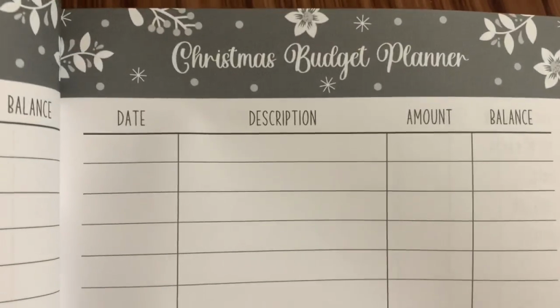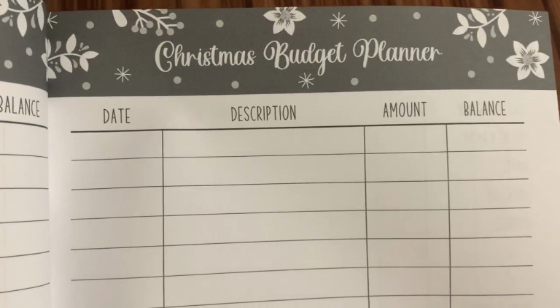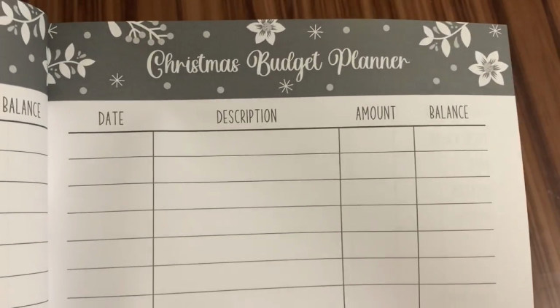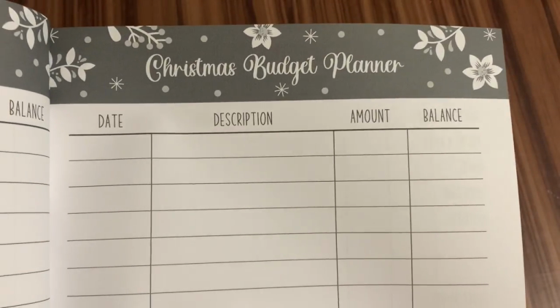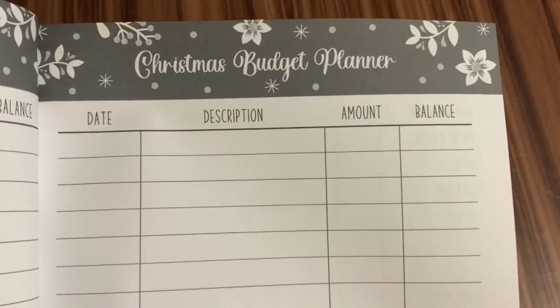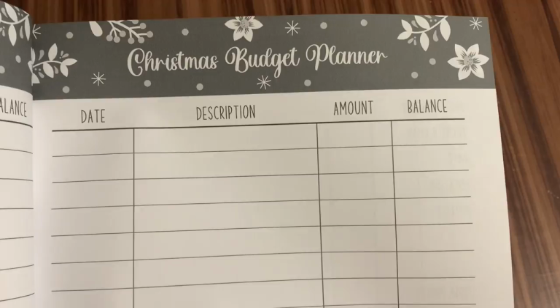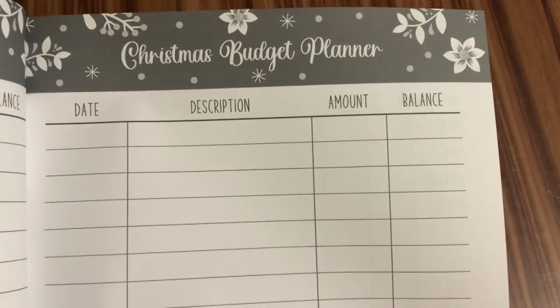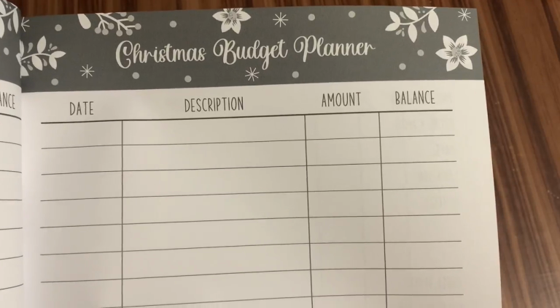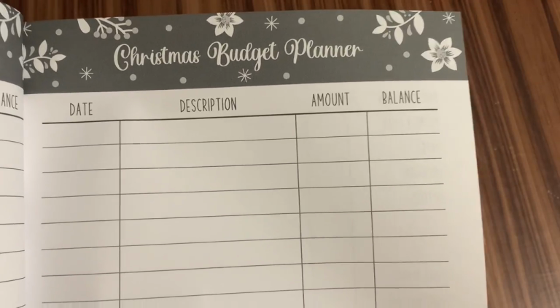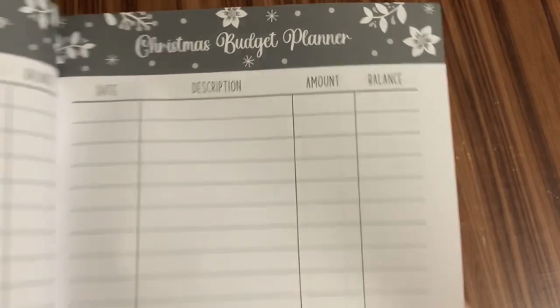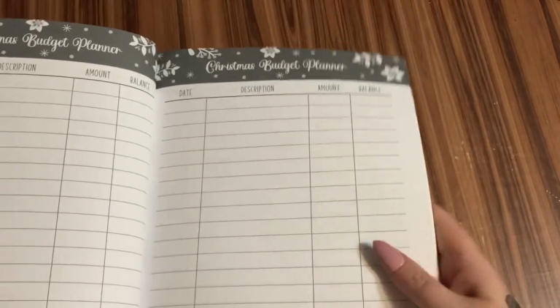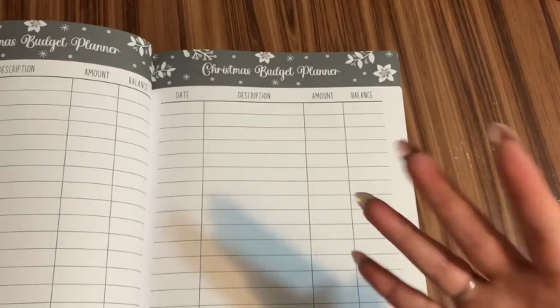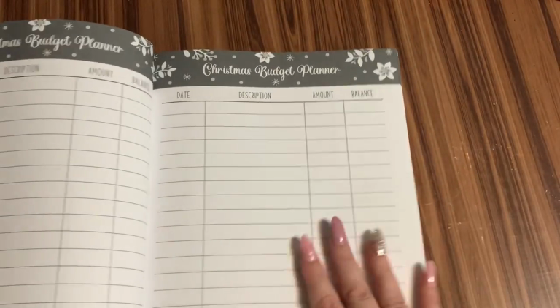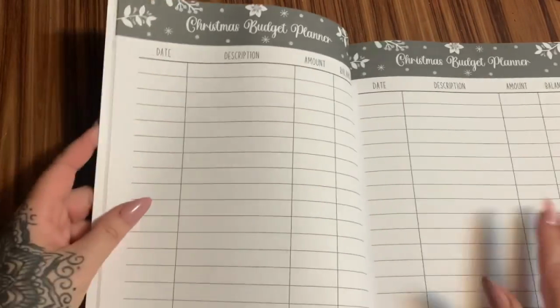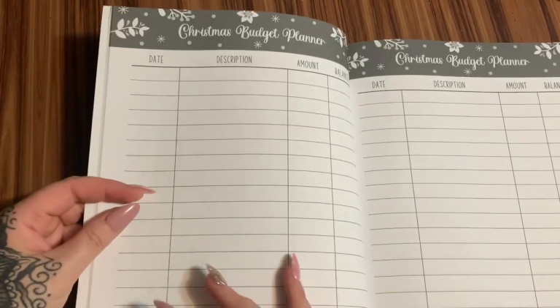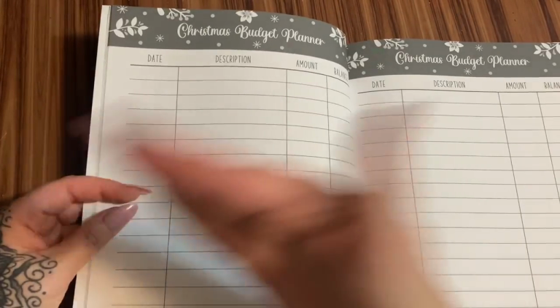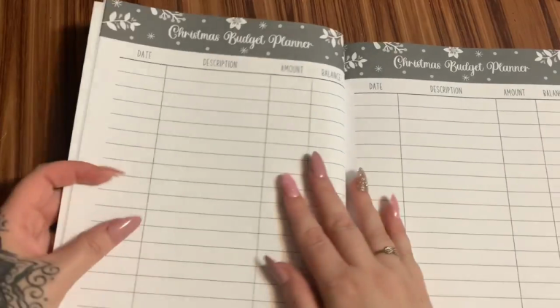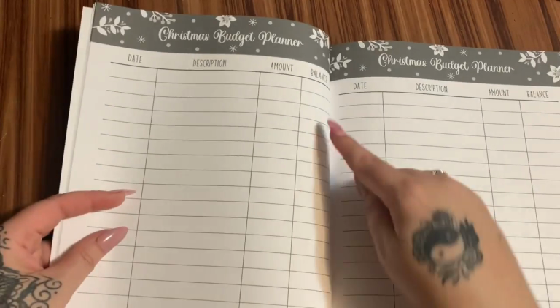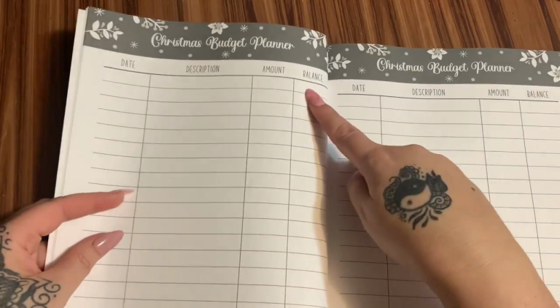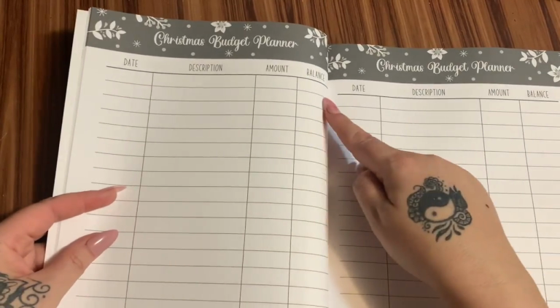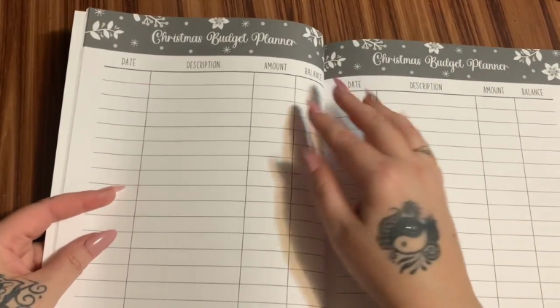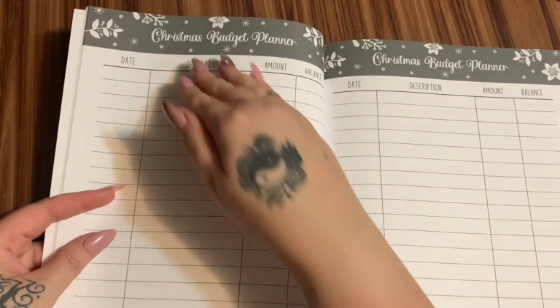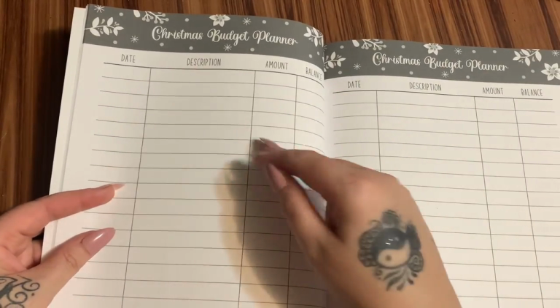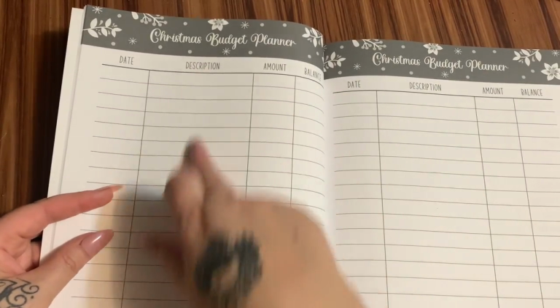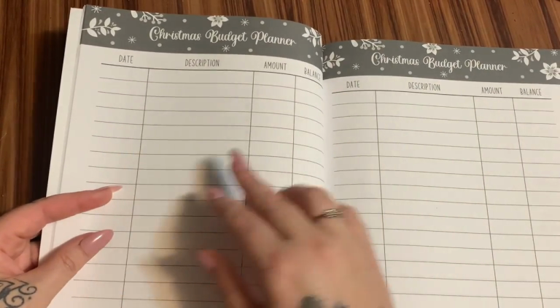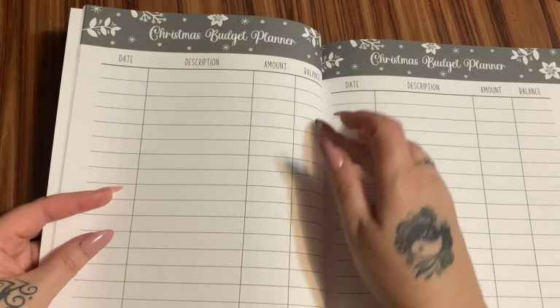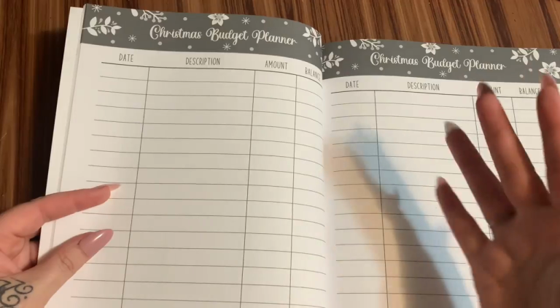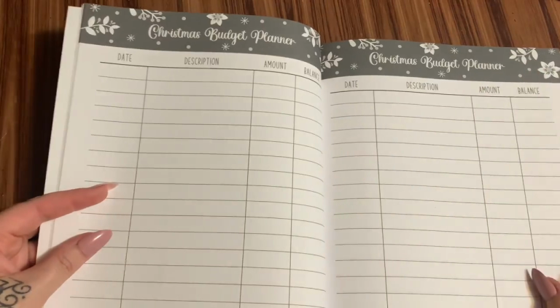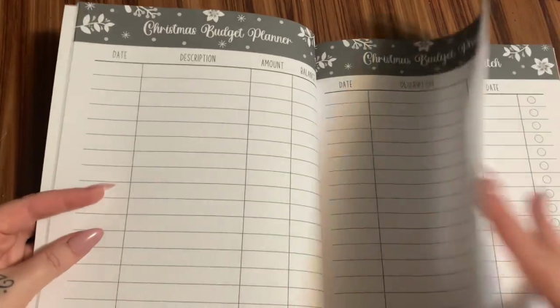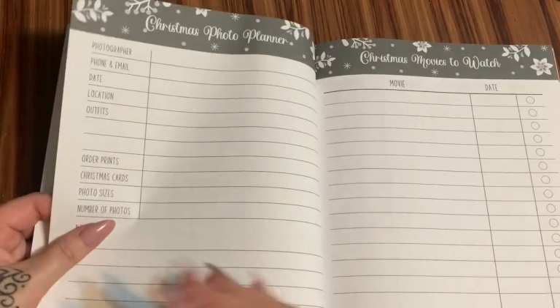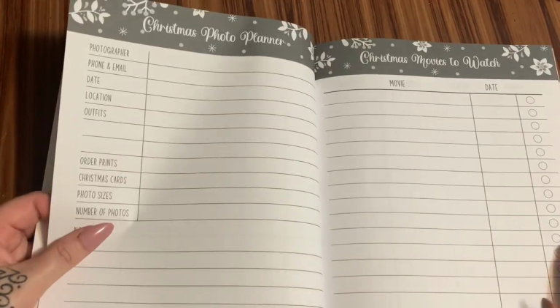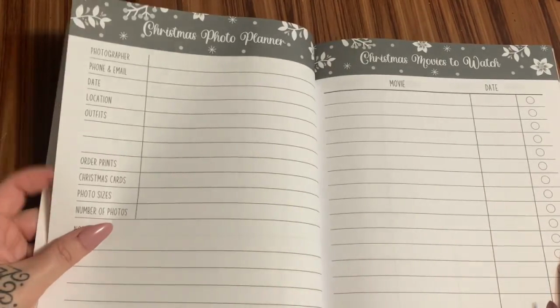You have the date, the description of your item, the amount, and what is the remaining balance of your budget. Let's say you're going to spend like X amount of money — what's your balance? And then subtract the amount of whatever you purchased here, and then what's your remaining balance? That sort of thing.